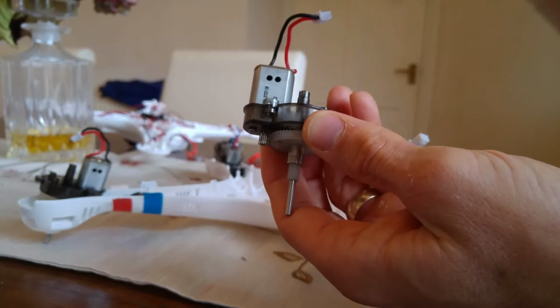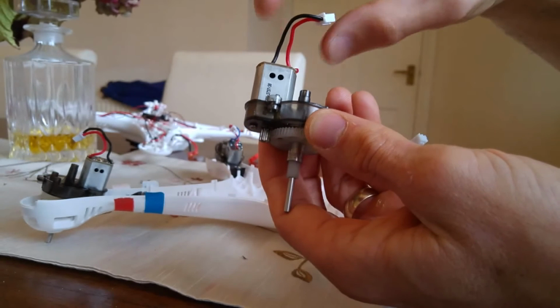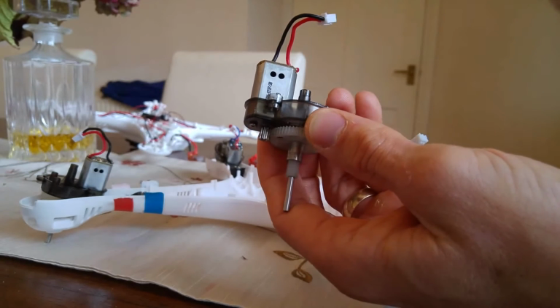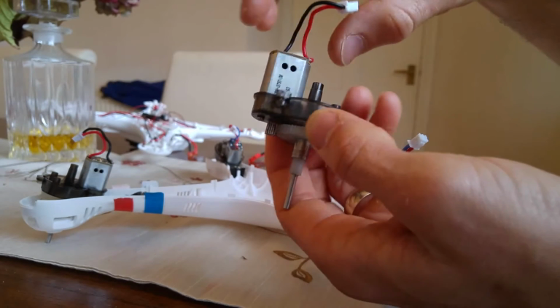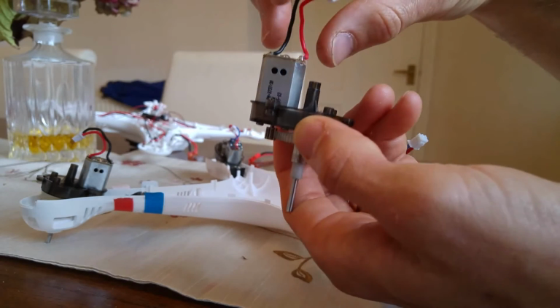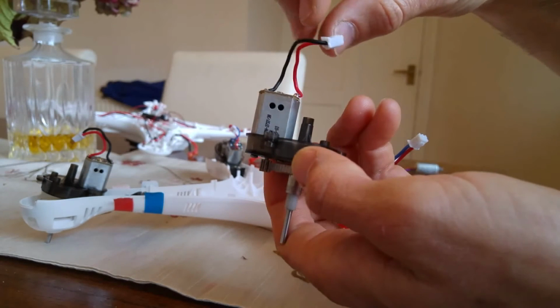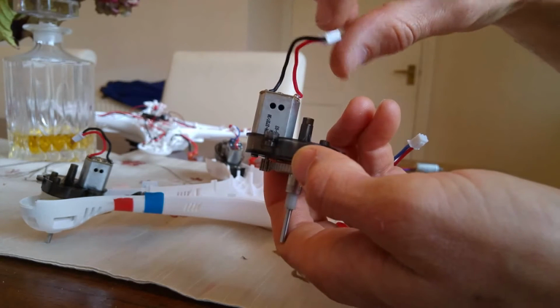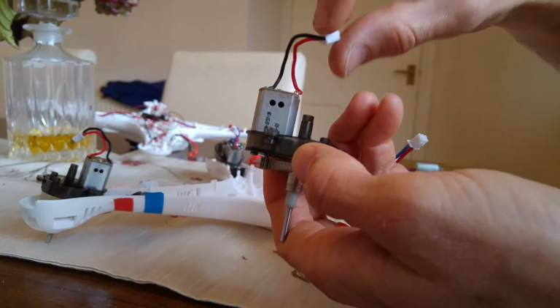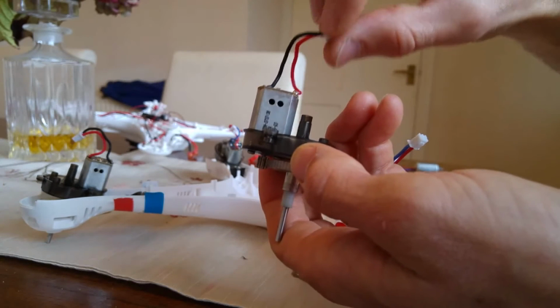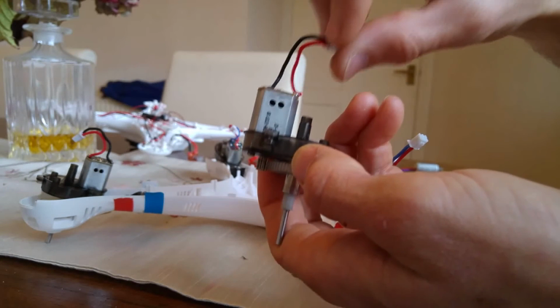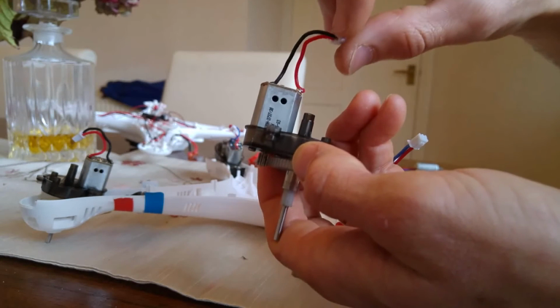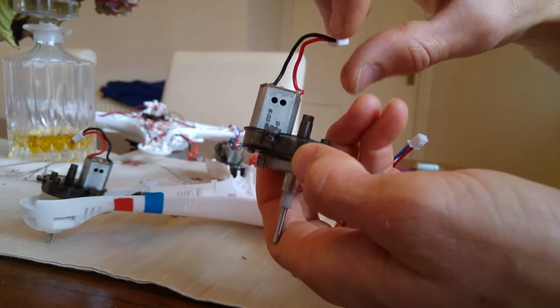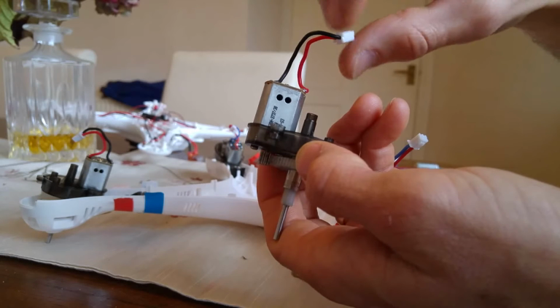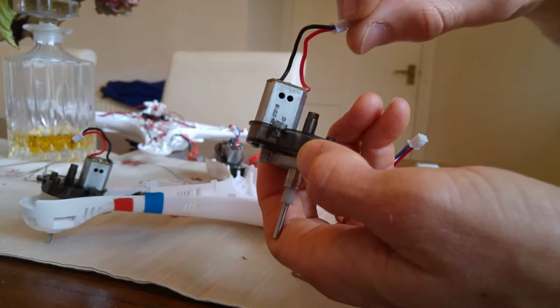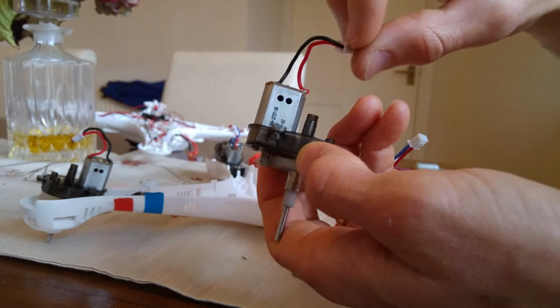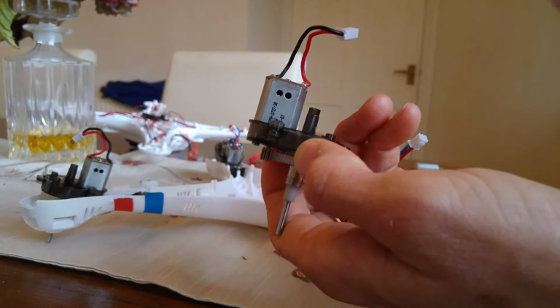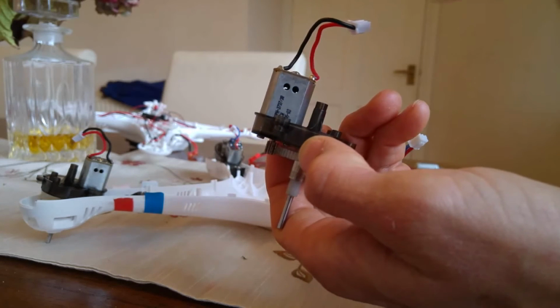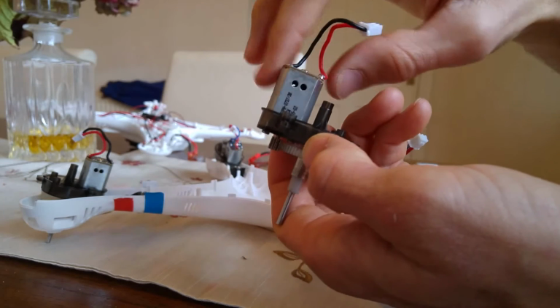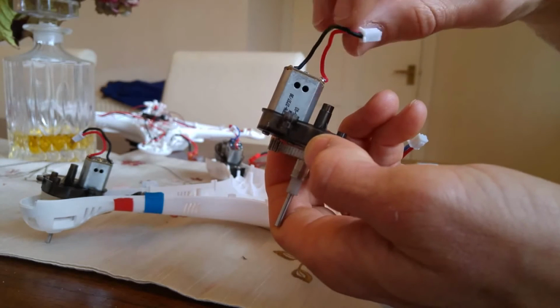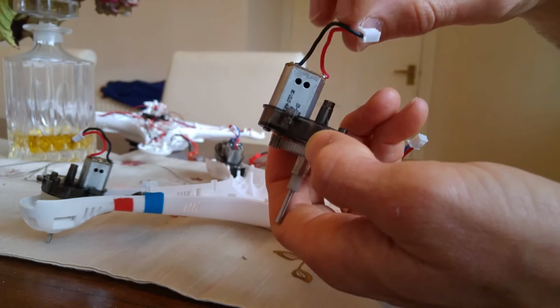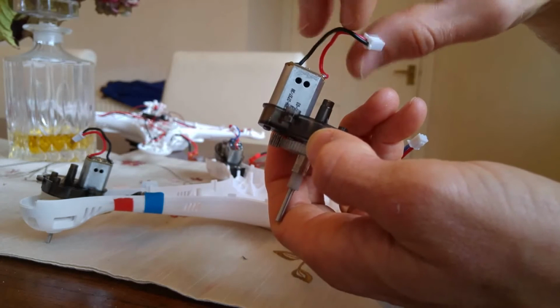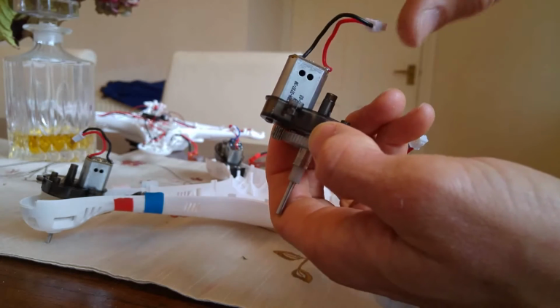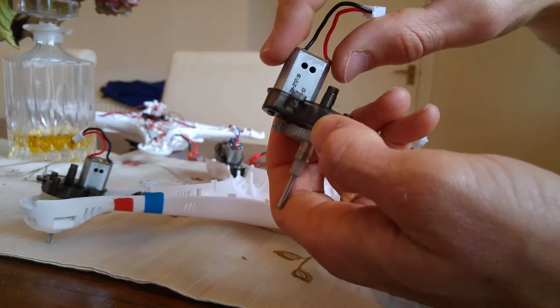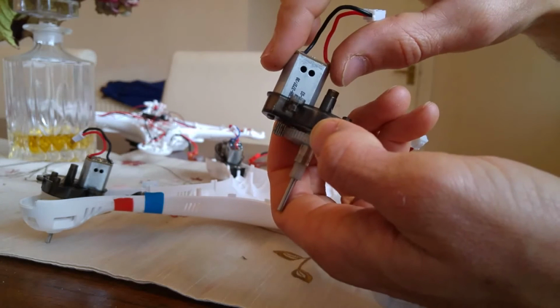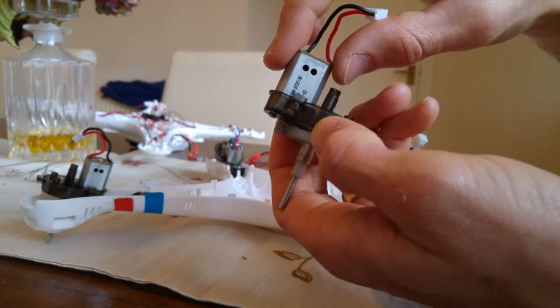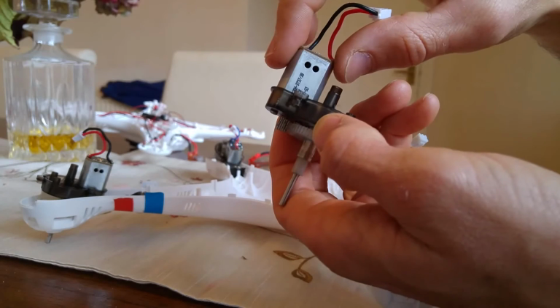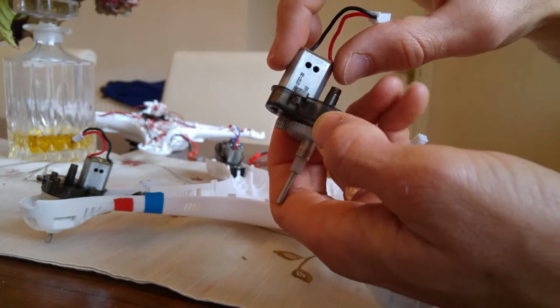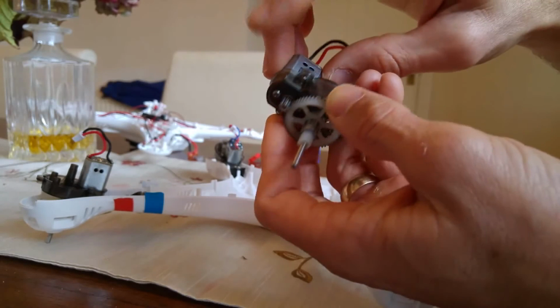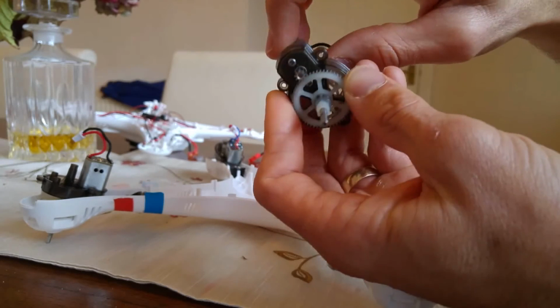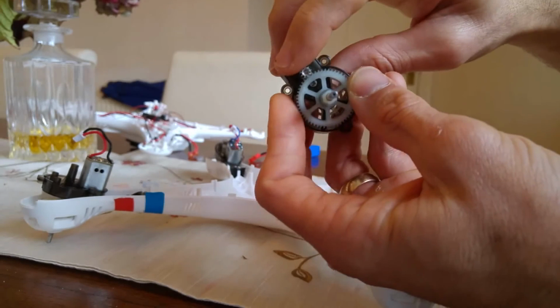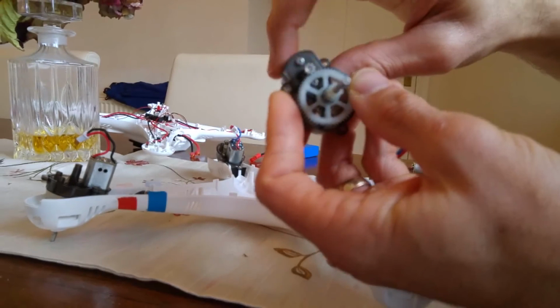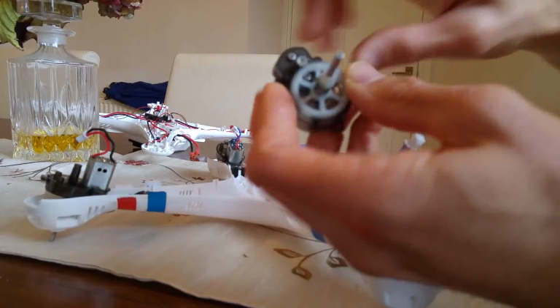Now do one motor at a time and replace the same colour motor with what you've replaced. So this is black and red. I'm going to replace it with black and red. So just bear with me, I'm going to take the screws out.